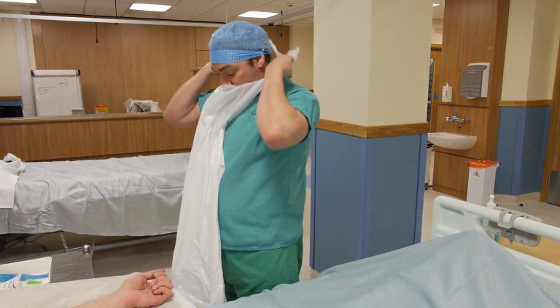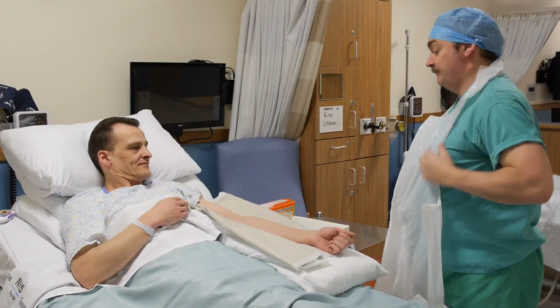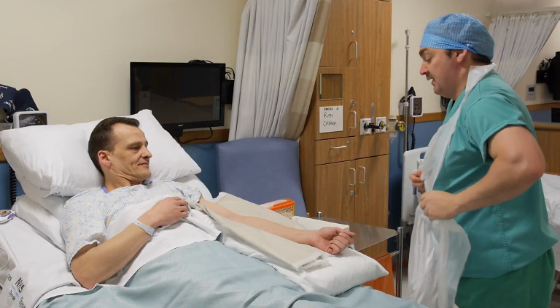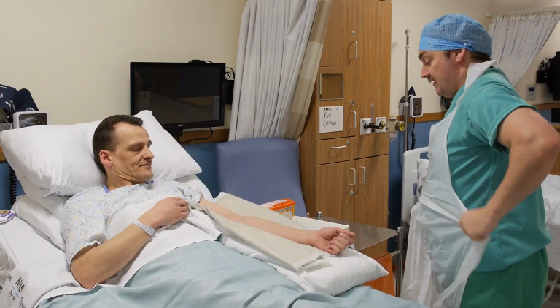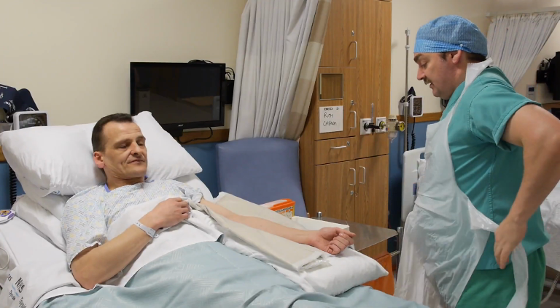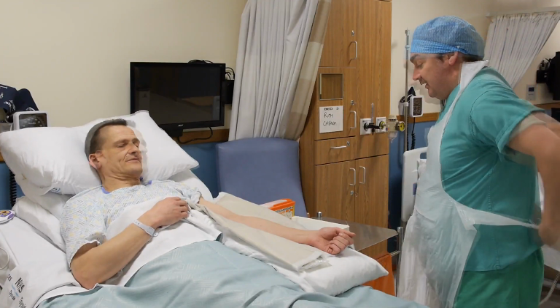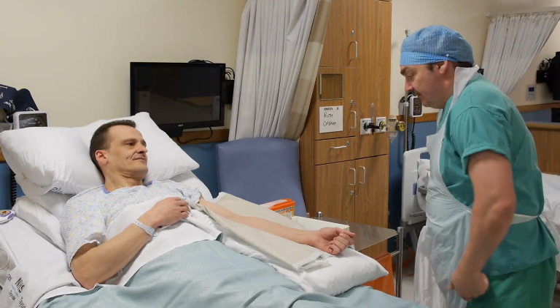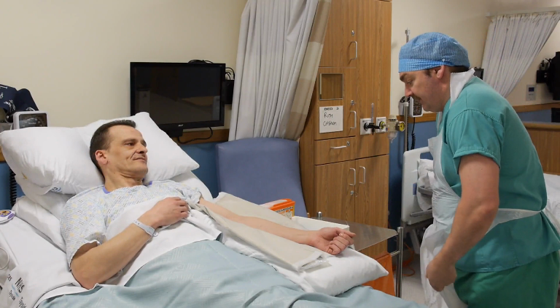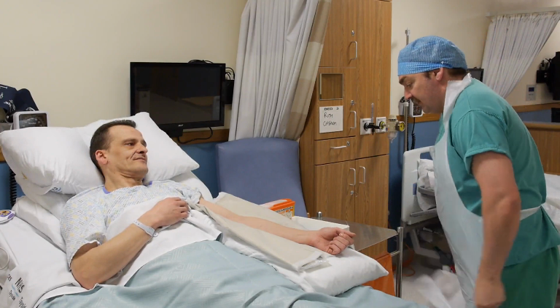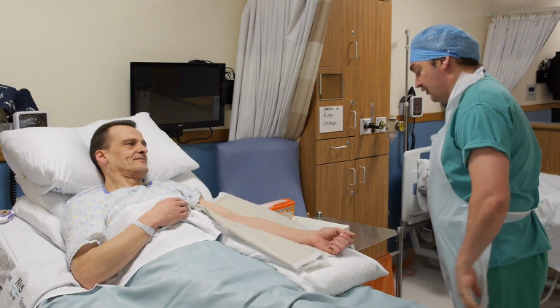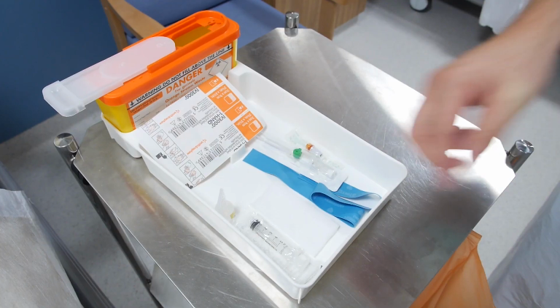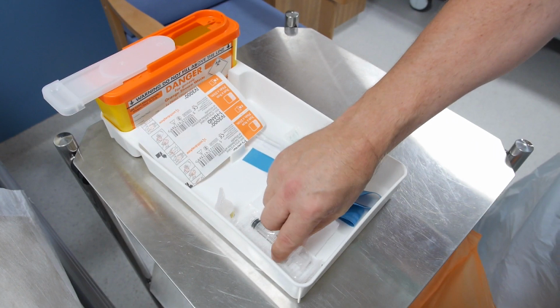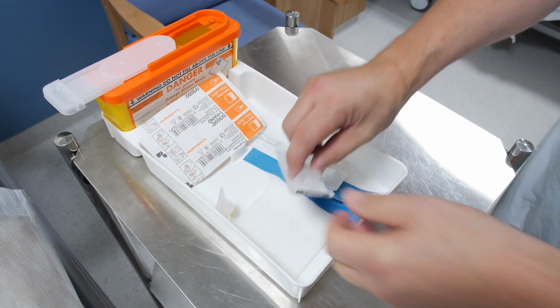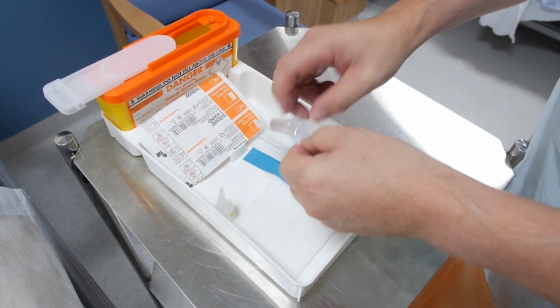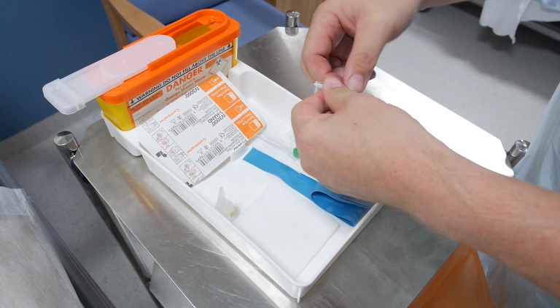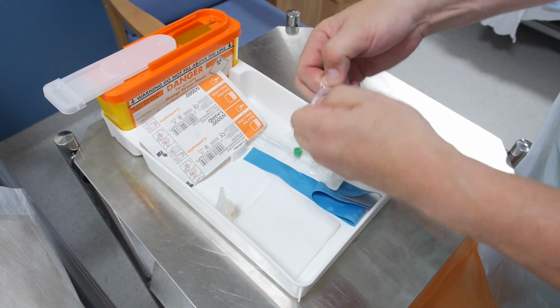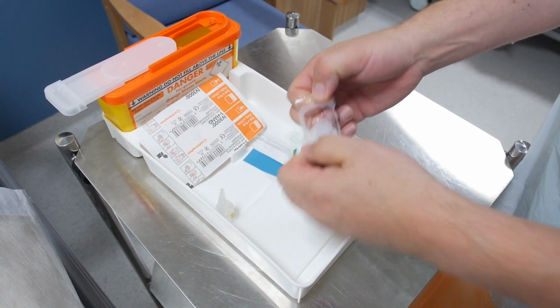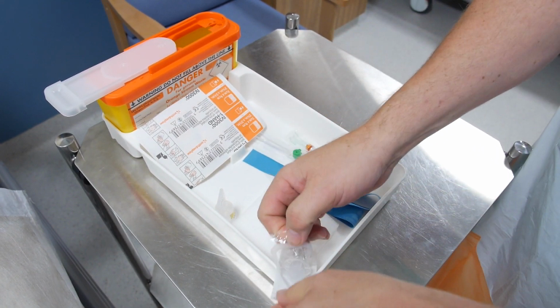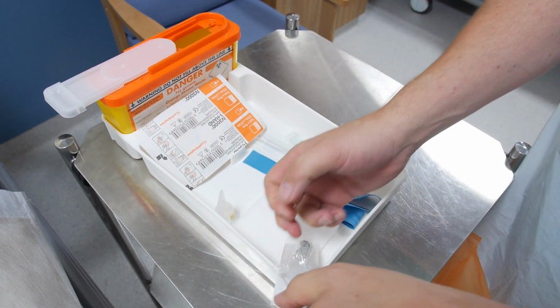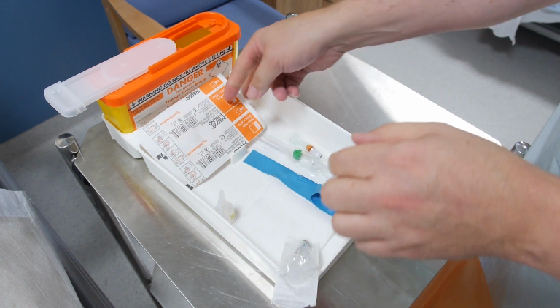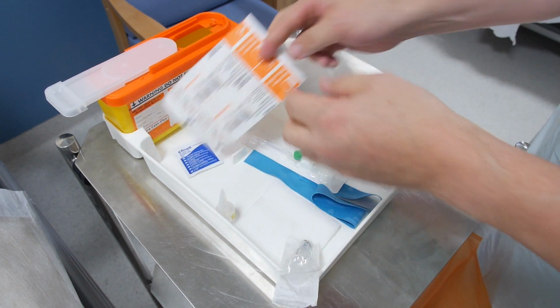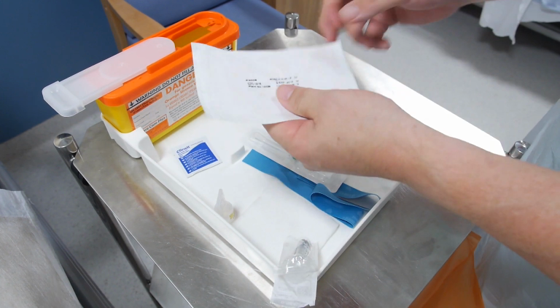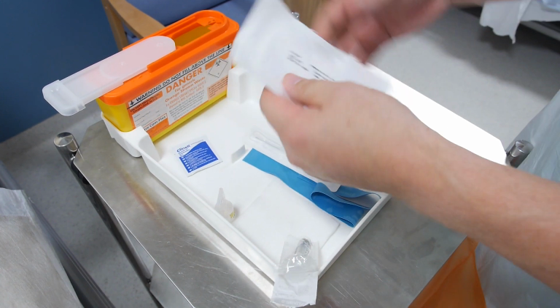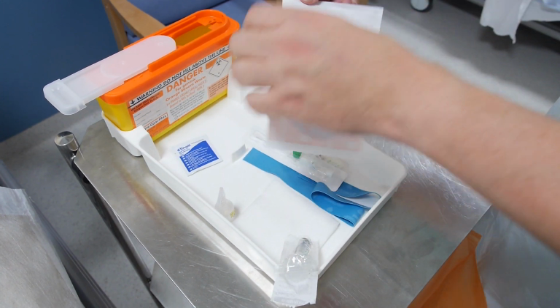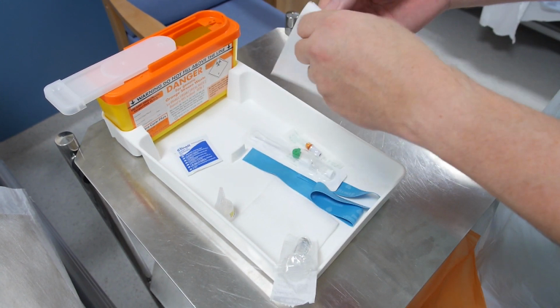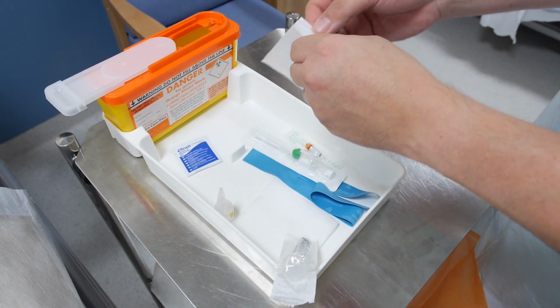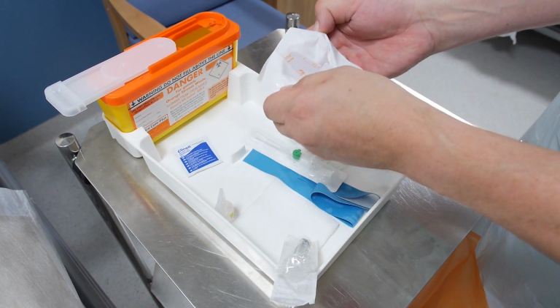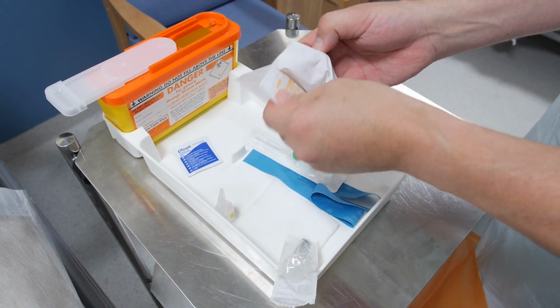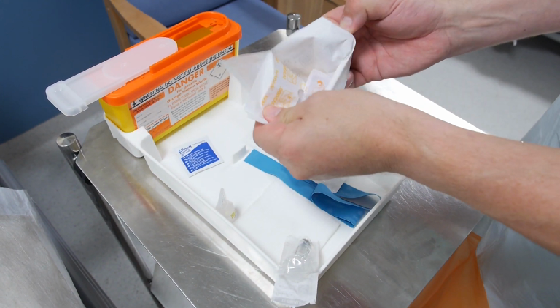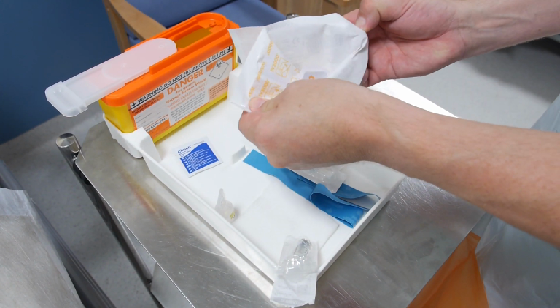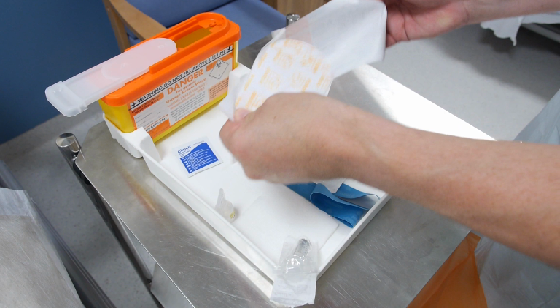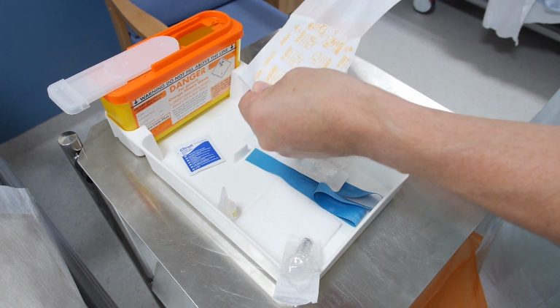Having prepared the patient, don a disposable apron and ensure all the necessary equipment is in position. It's important to be organized, so open and prepare a syringe and then a sterile waterproof dressing.